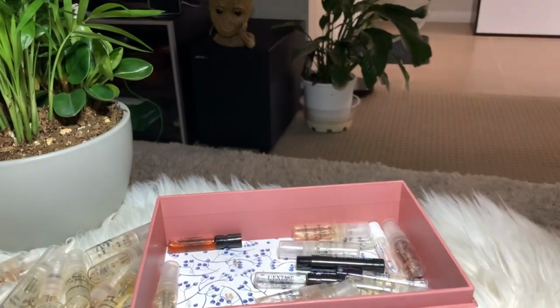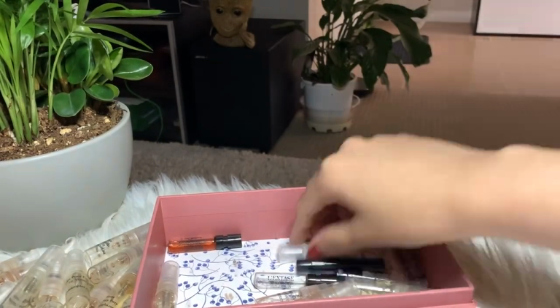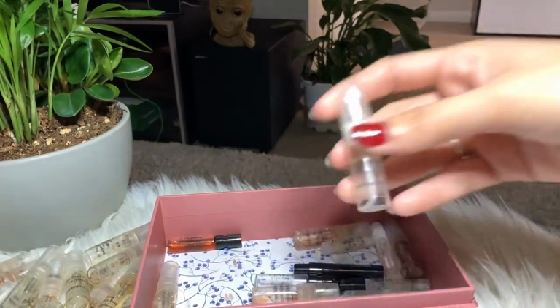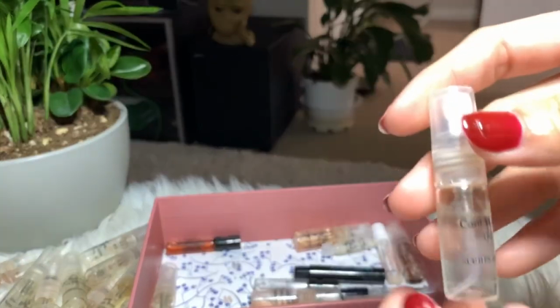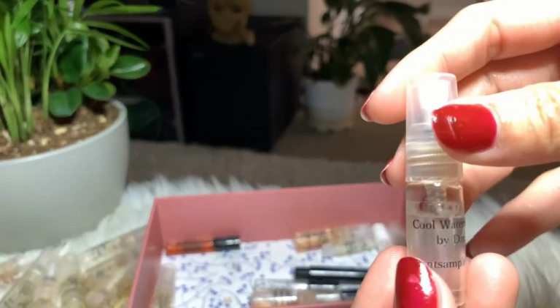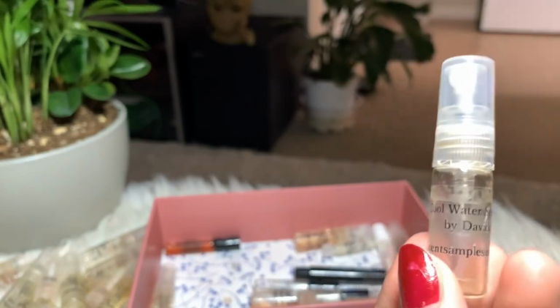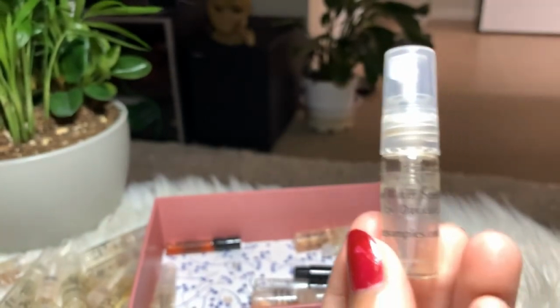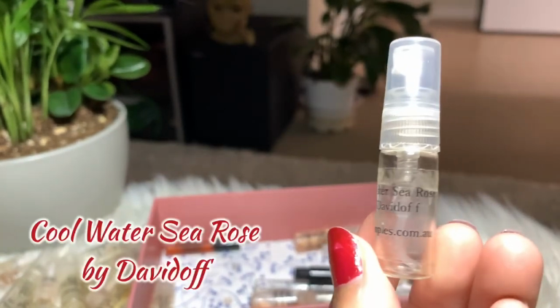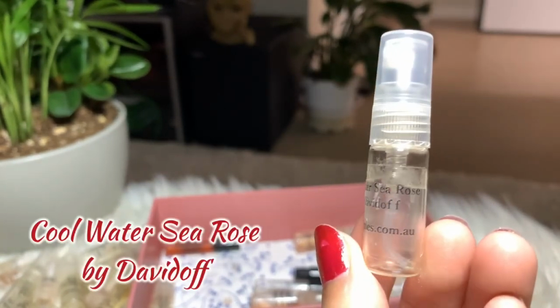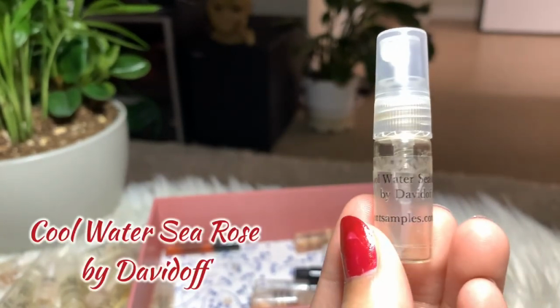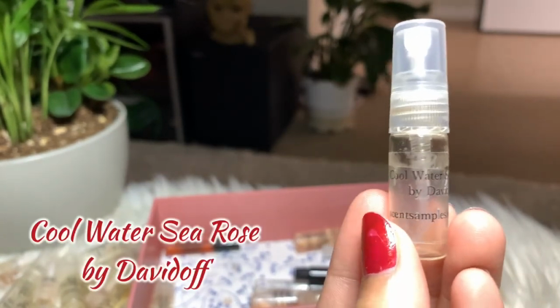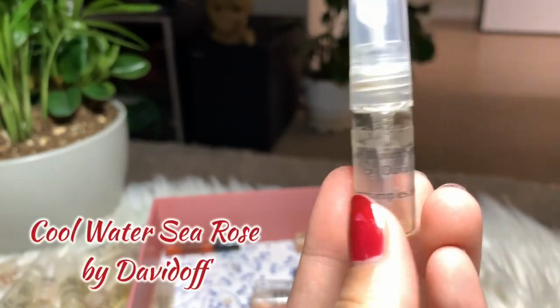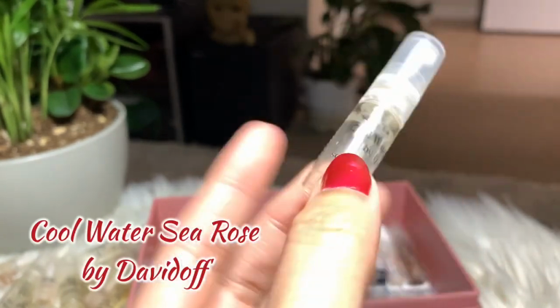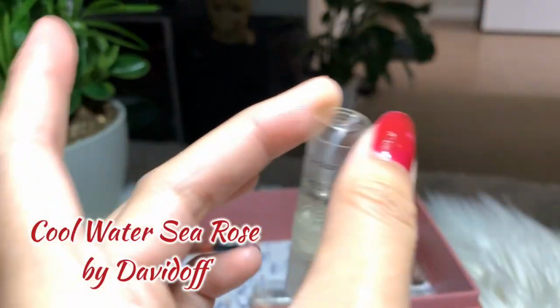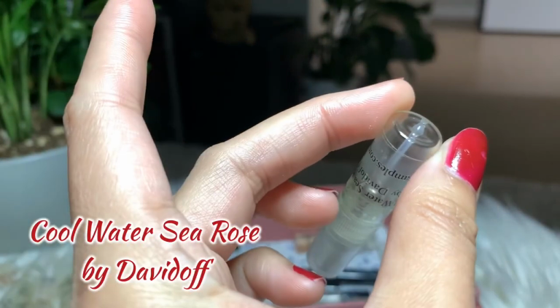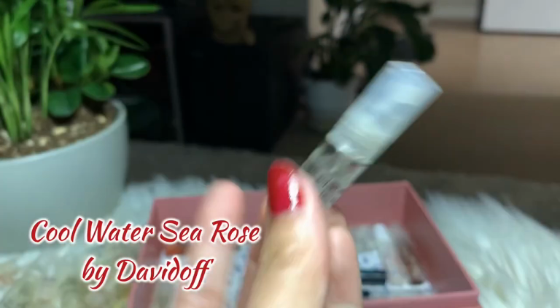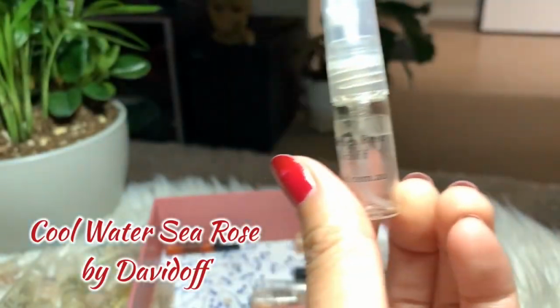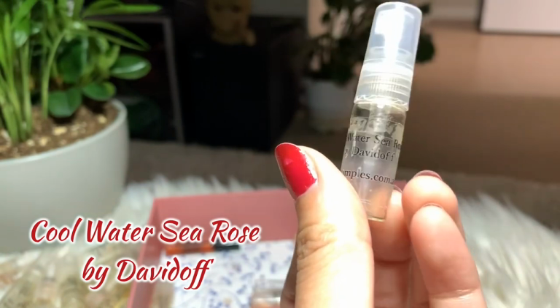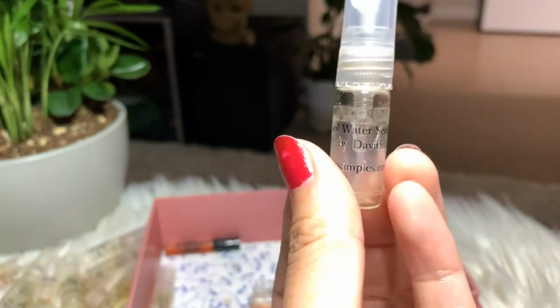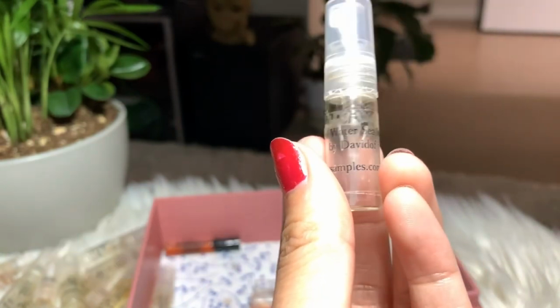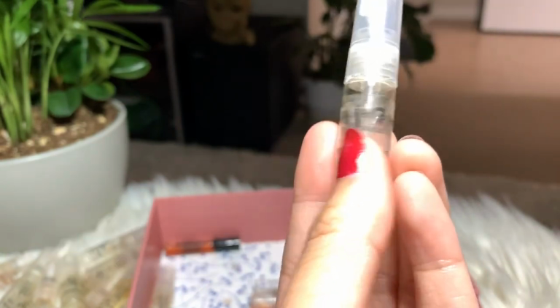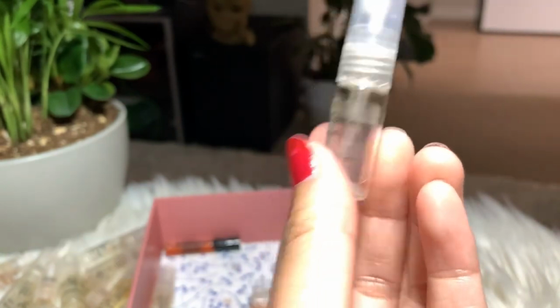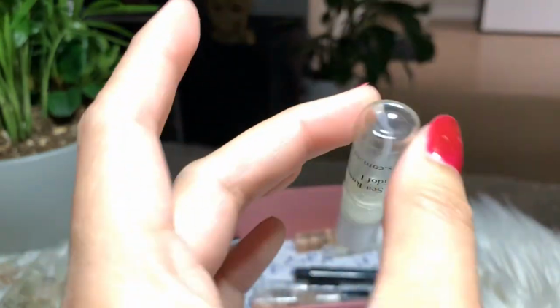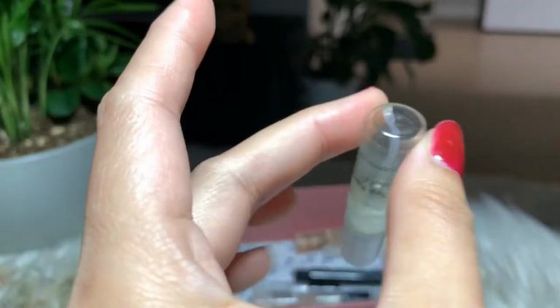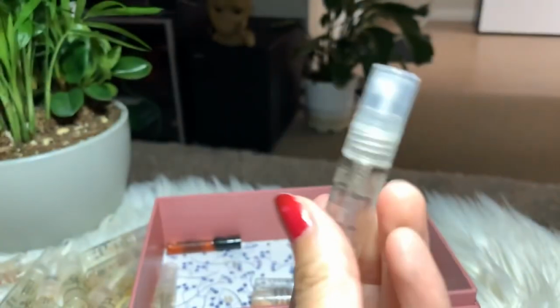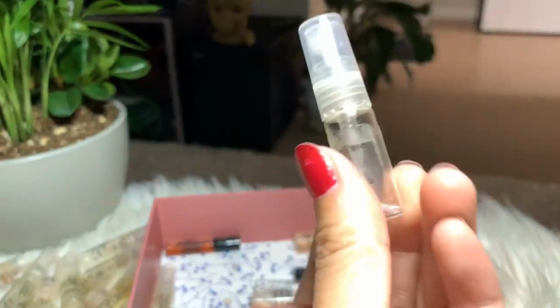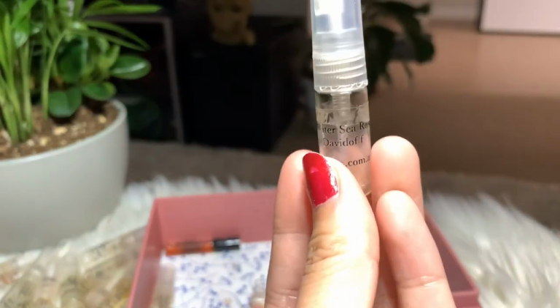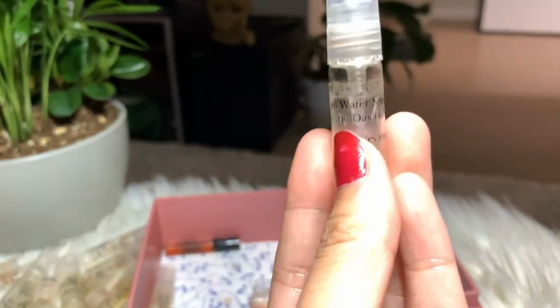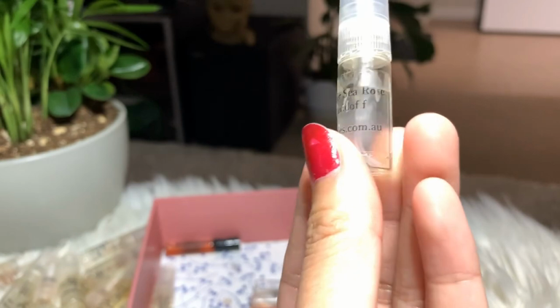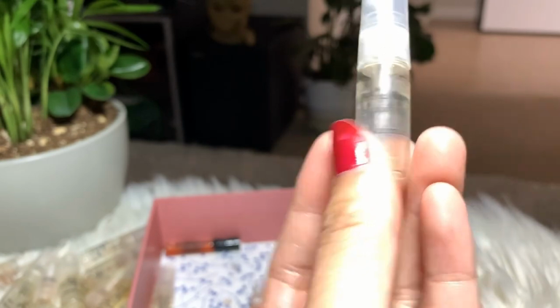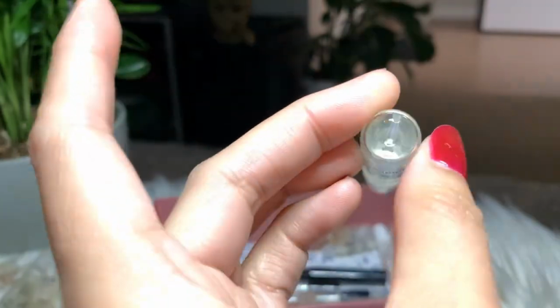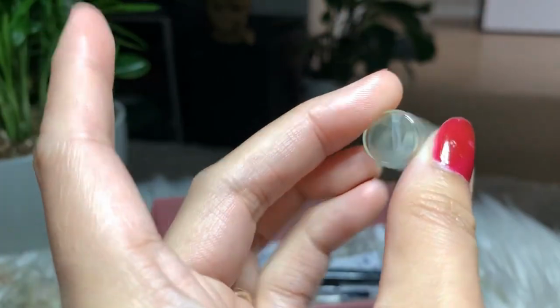Next I have Cool Water Sea Rose by Davidoff — this one is finished. My husband loved it, so he's the one who finished it. We already bought the full bottle on this one — it's a very good perfume.